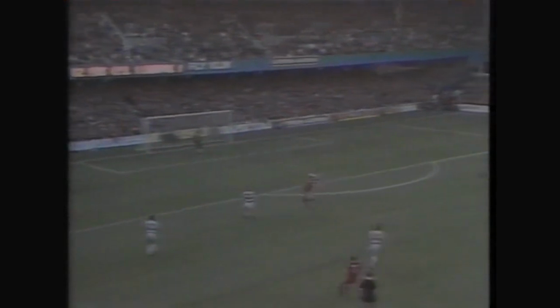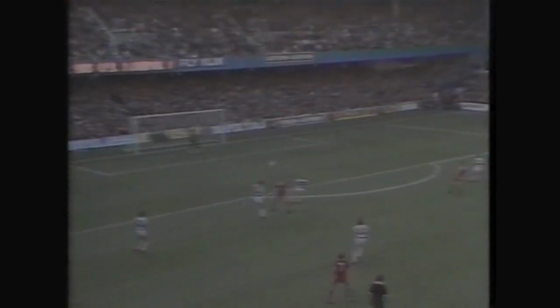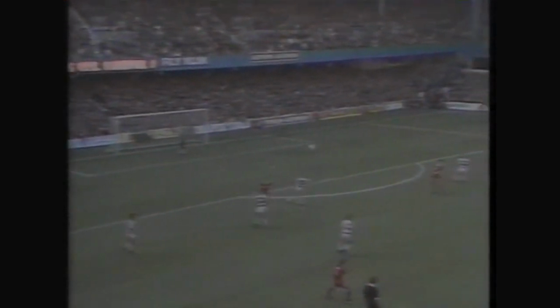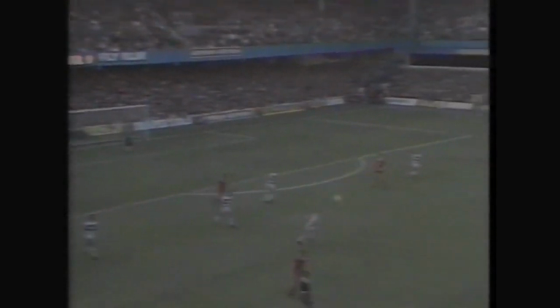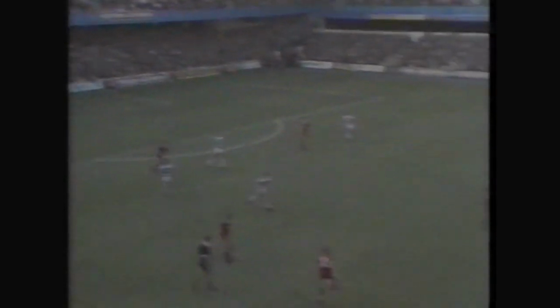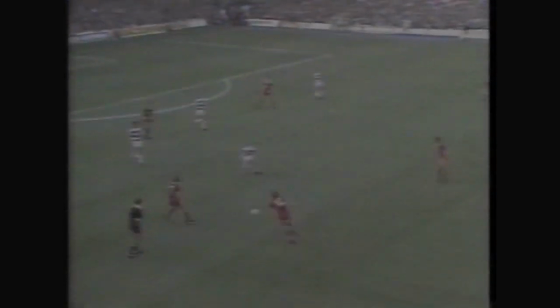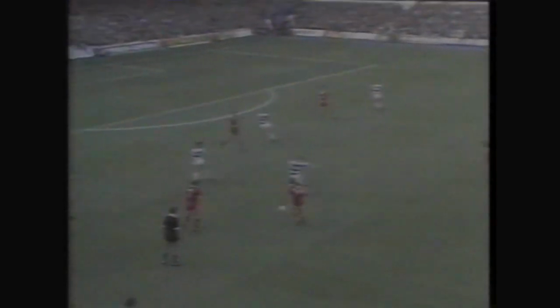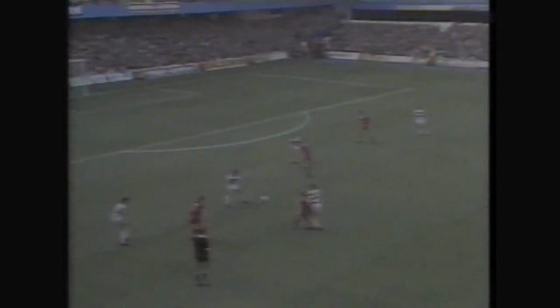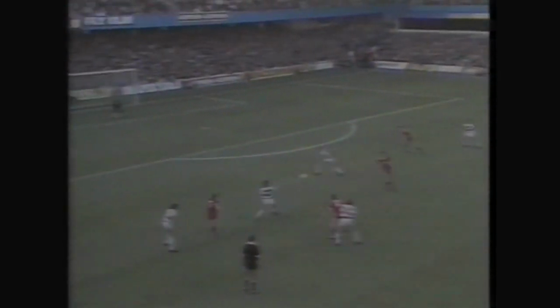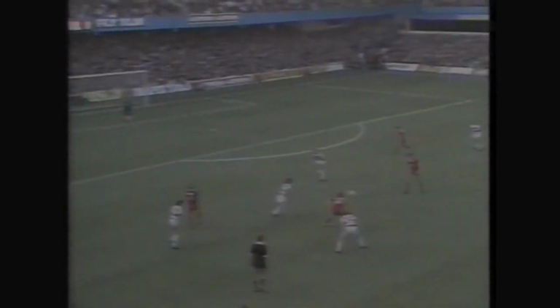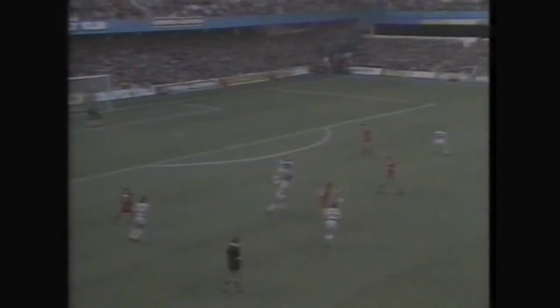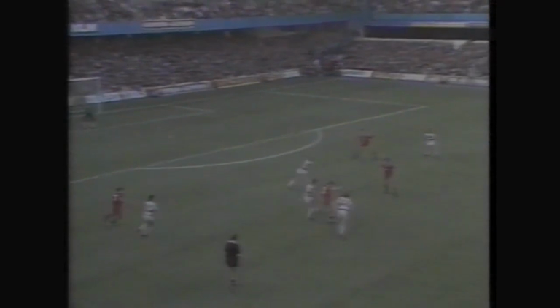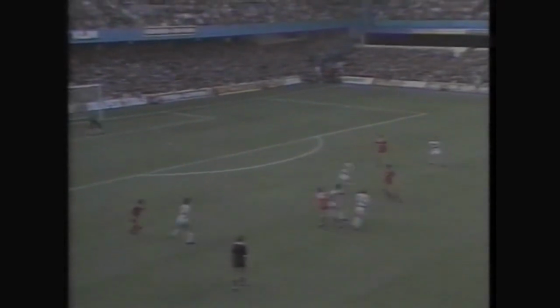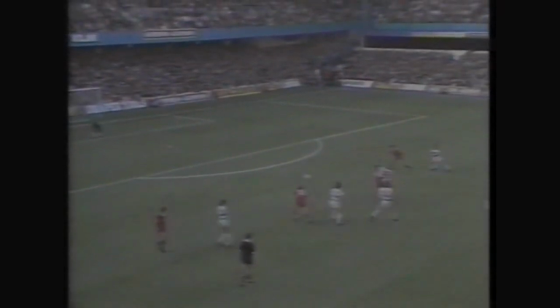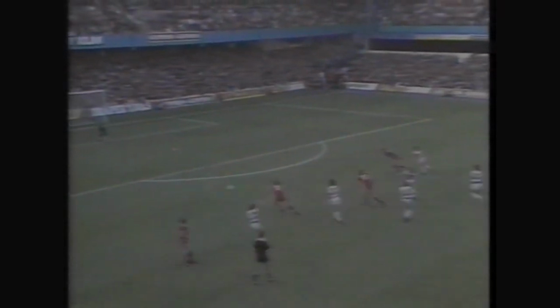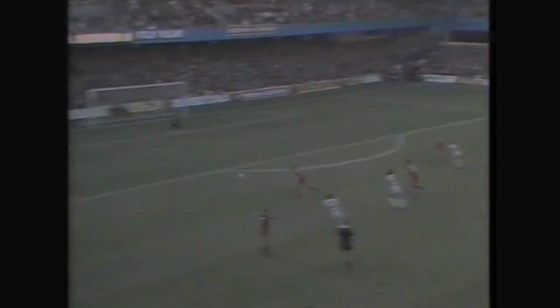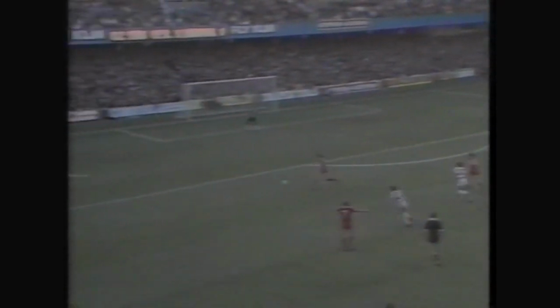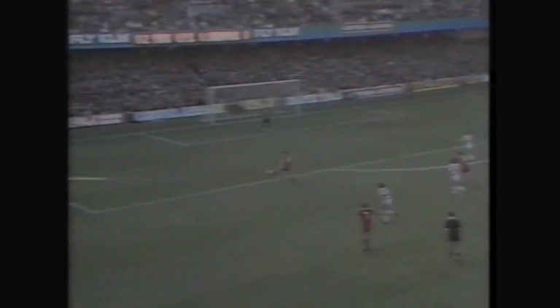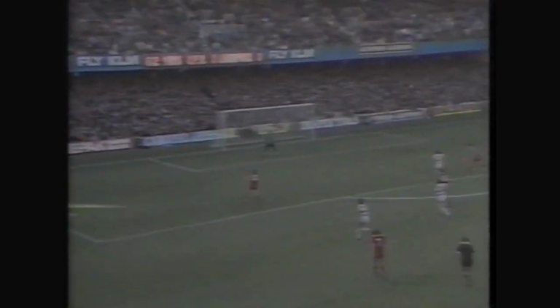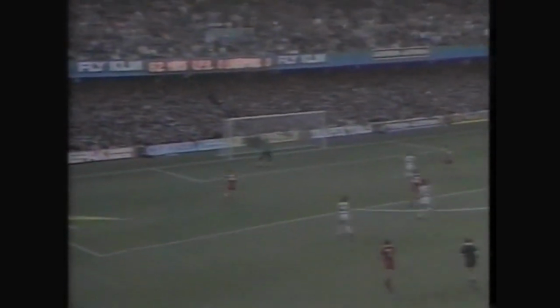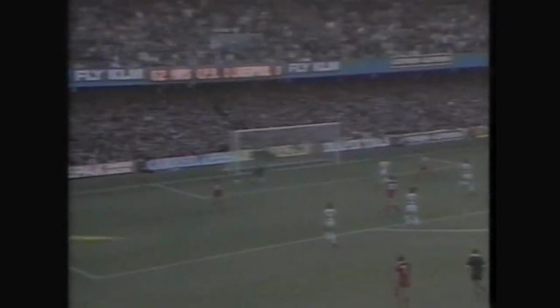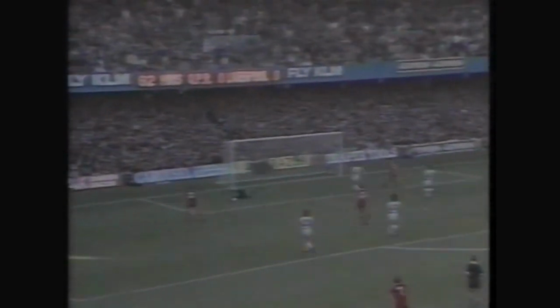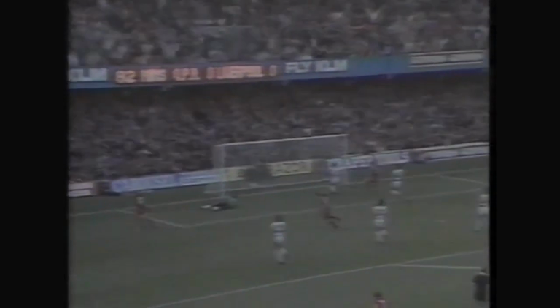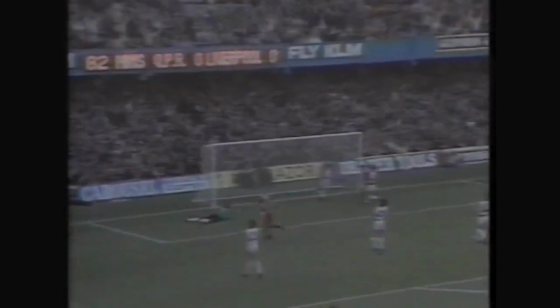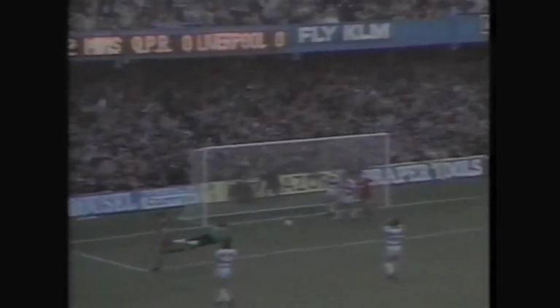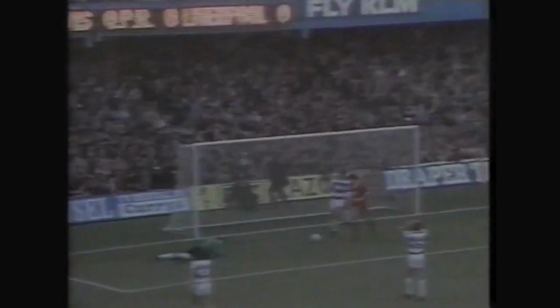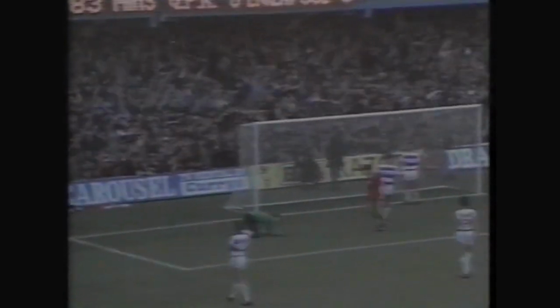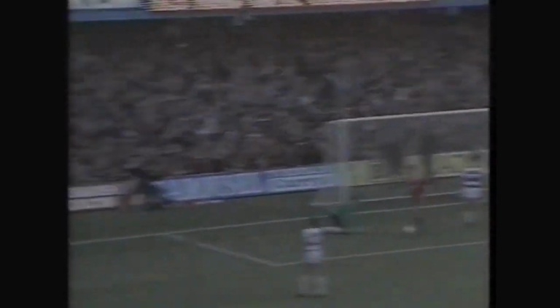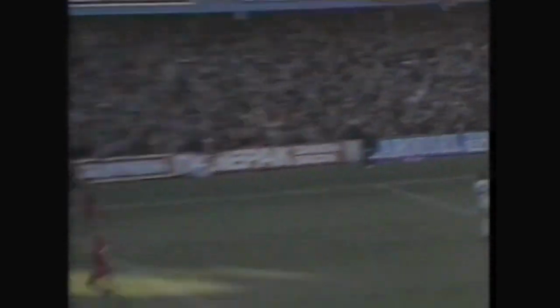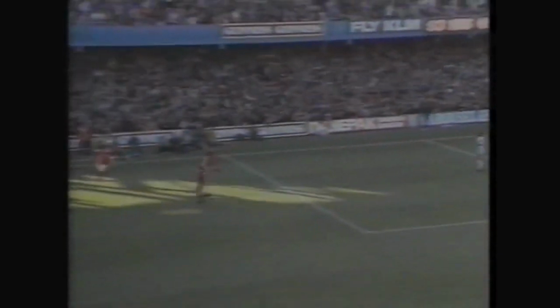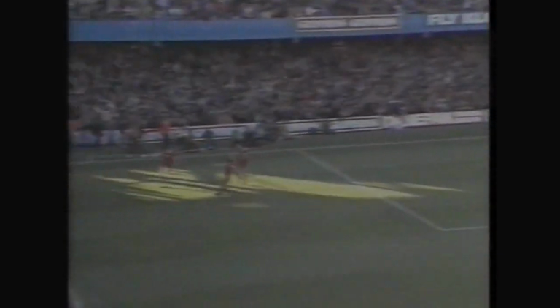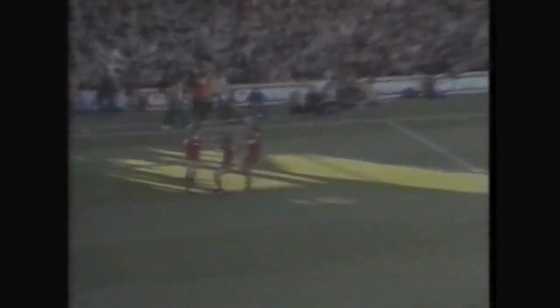And with seven minutes to go, Liverpool won the match. One-nil to Liverpool, the first team to win at Loftus Road this season.